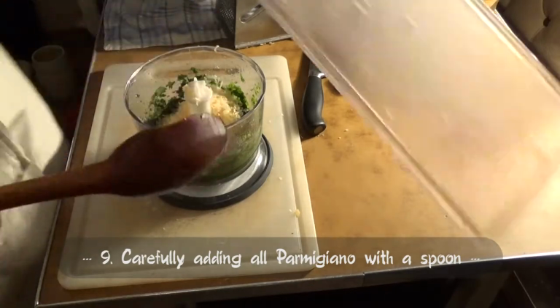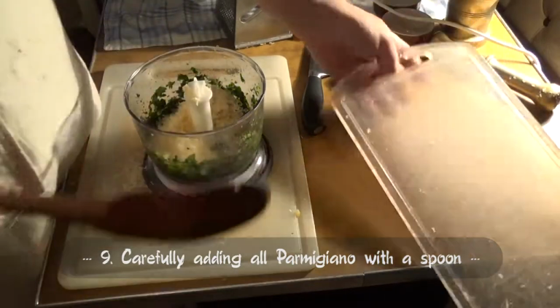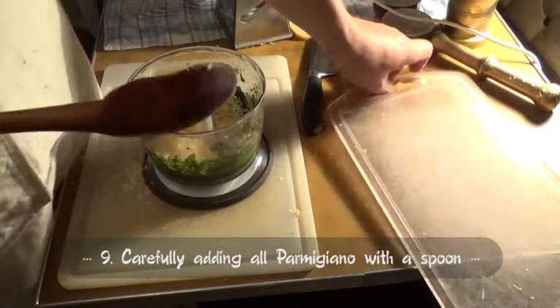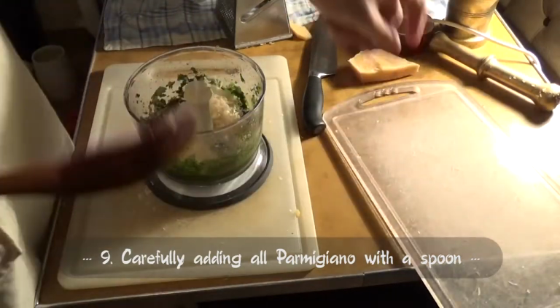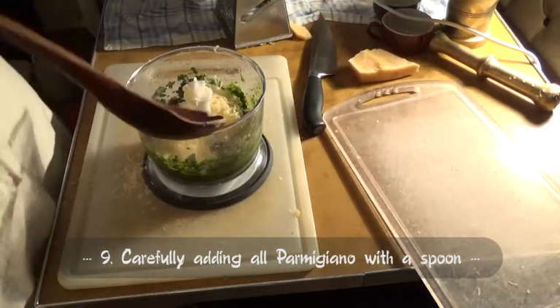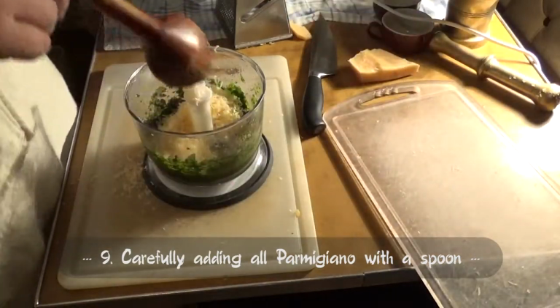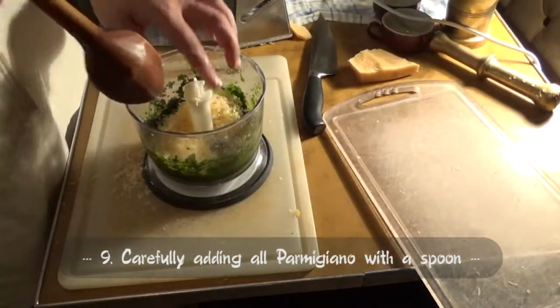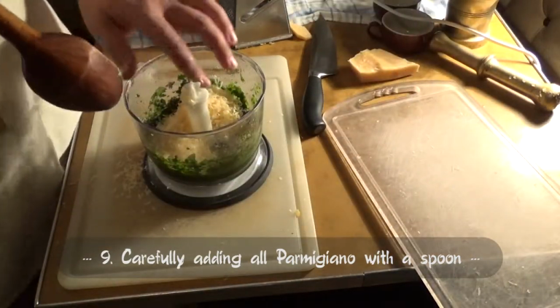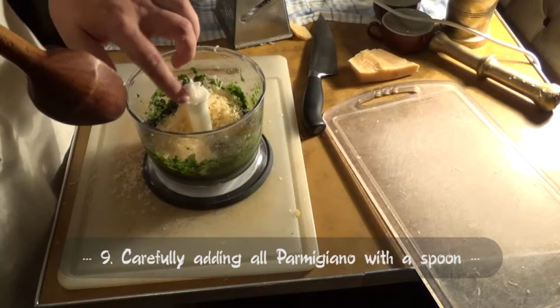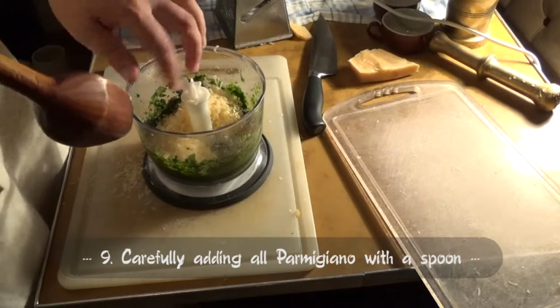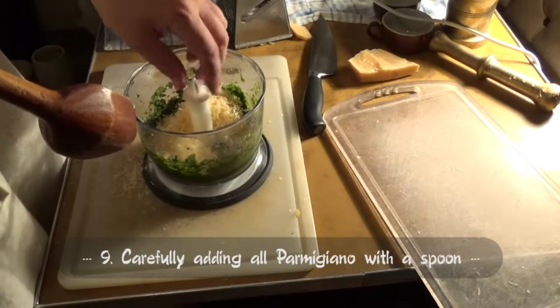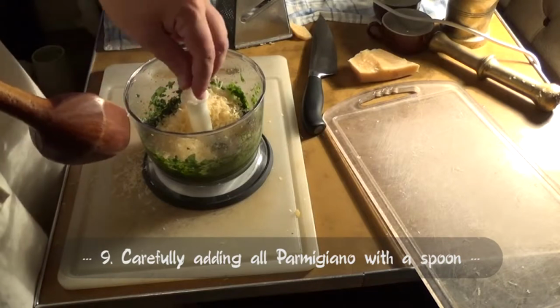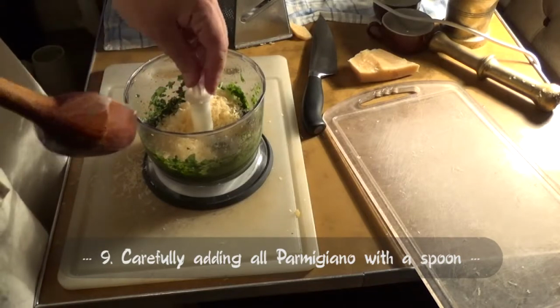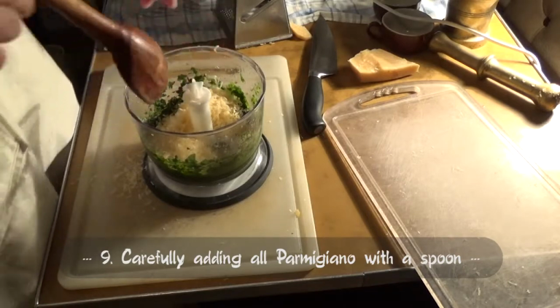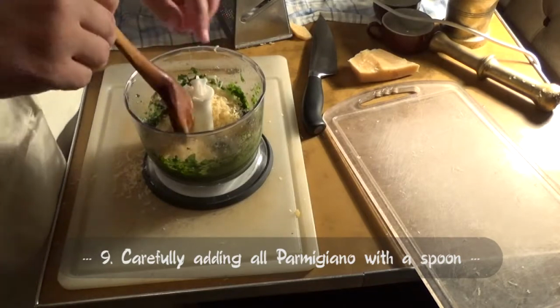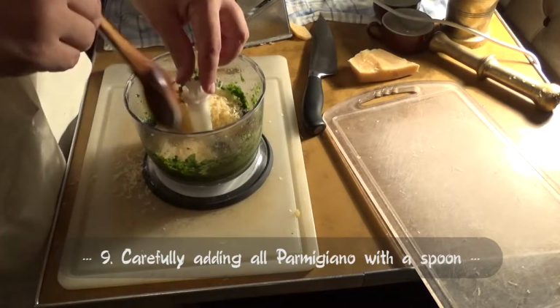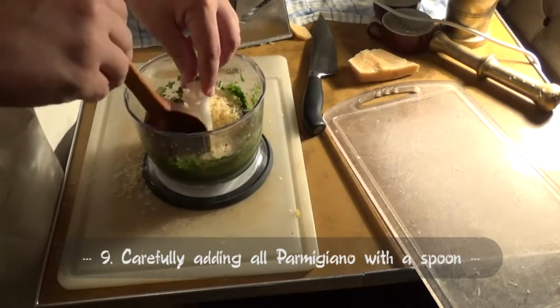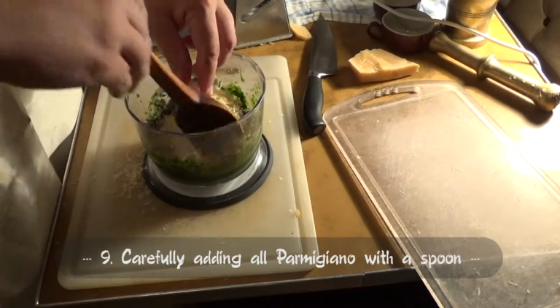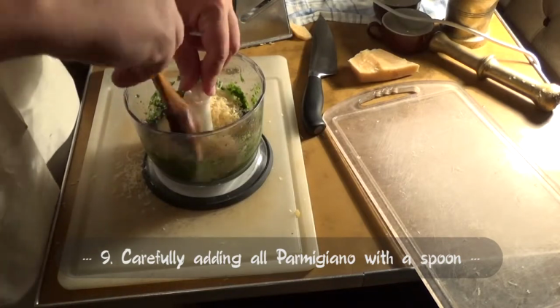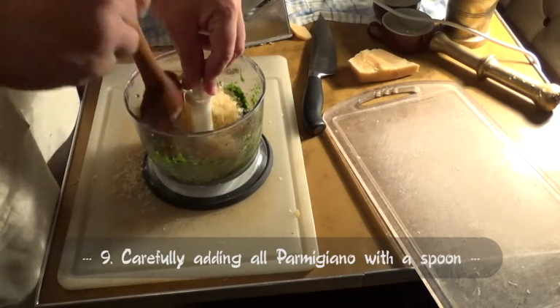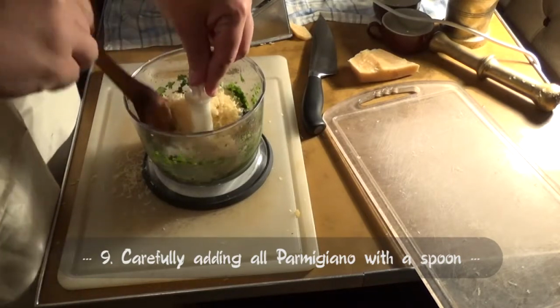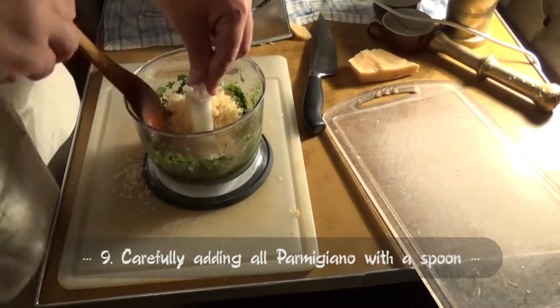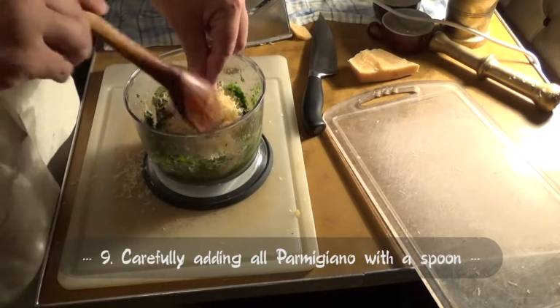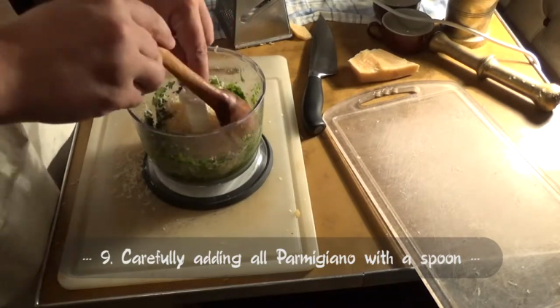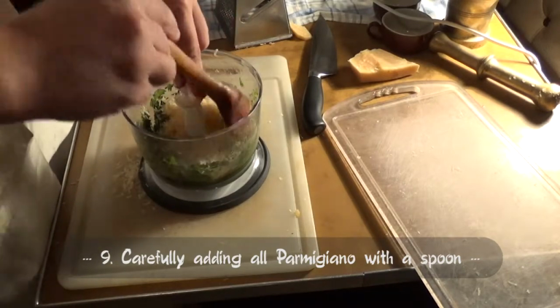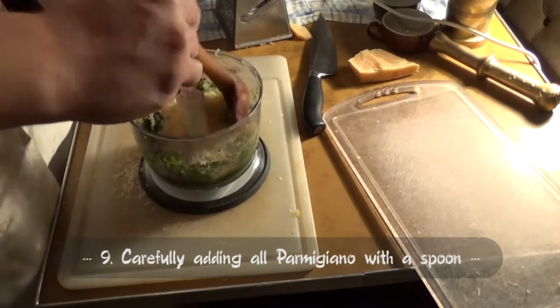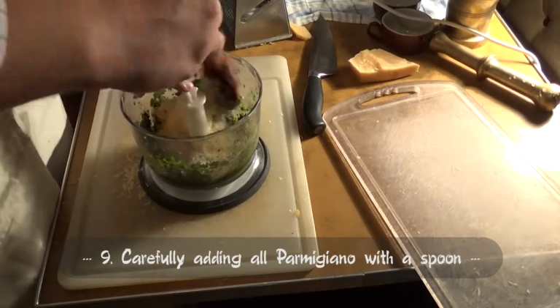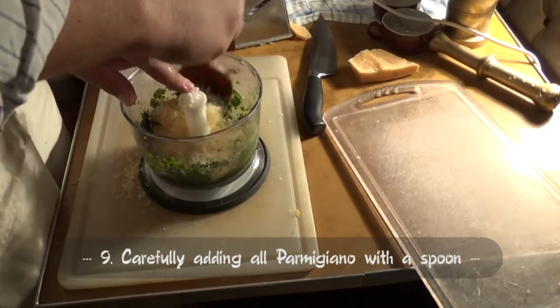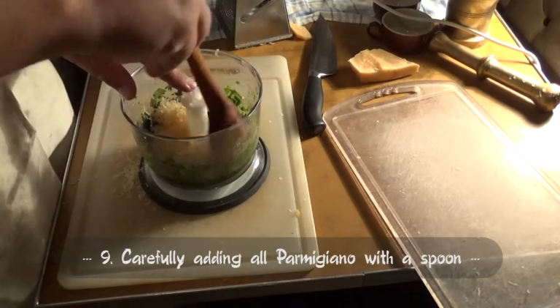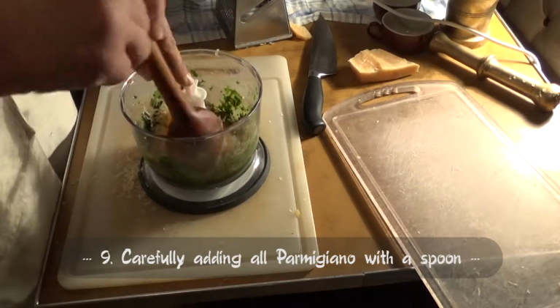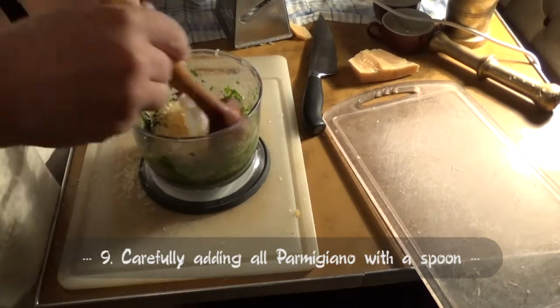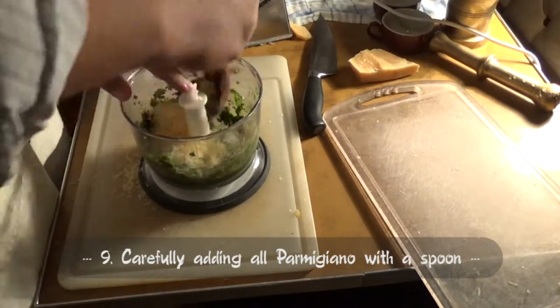When we add the cheese, we don't turn the blender anymore, as we want to leave the cheese as we prepared it and not crushed into powder.